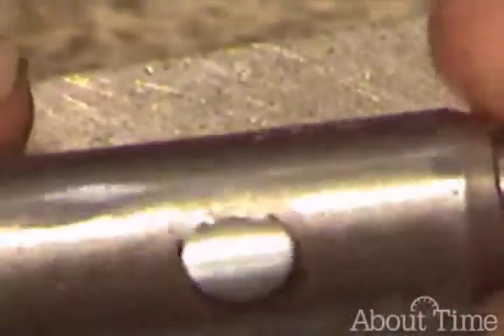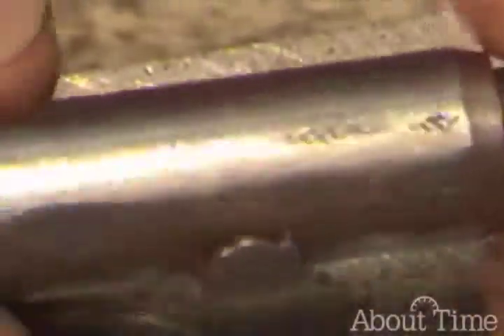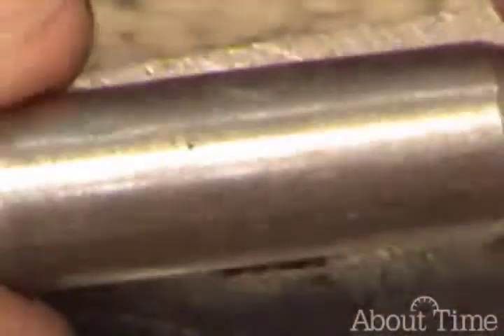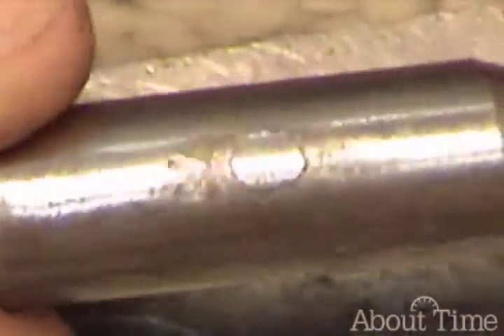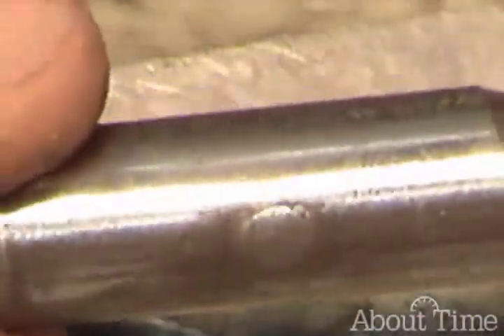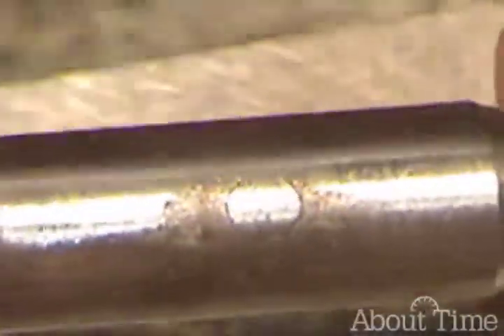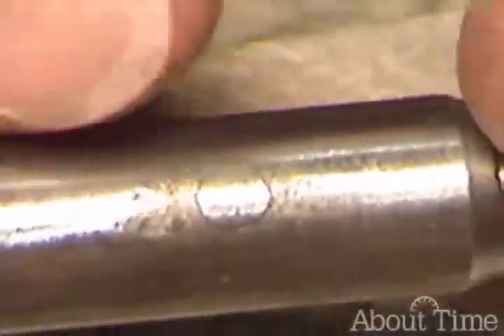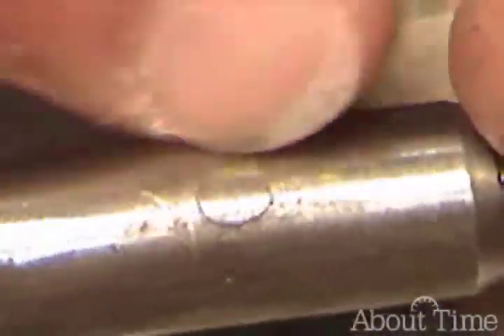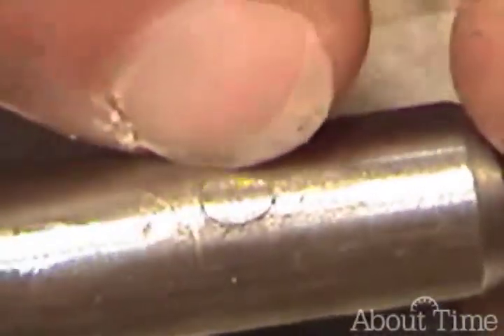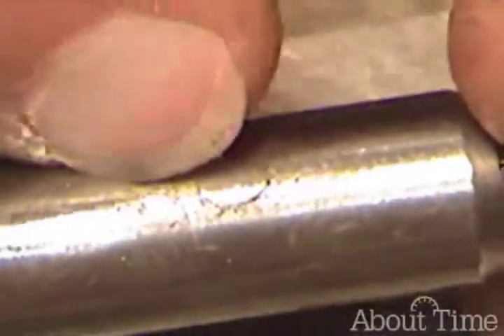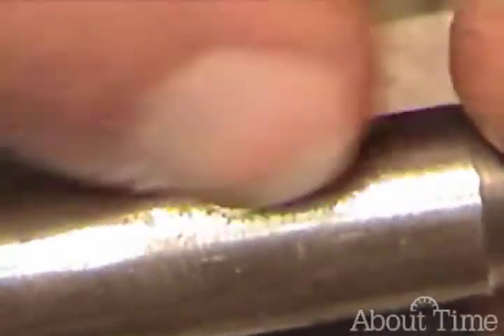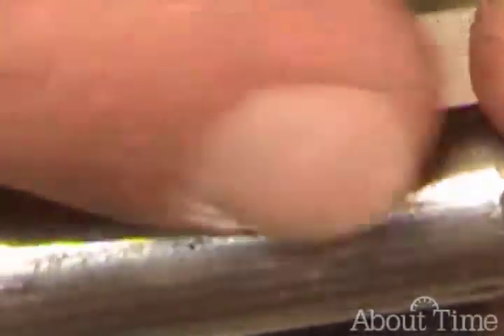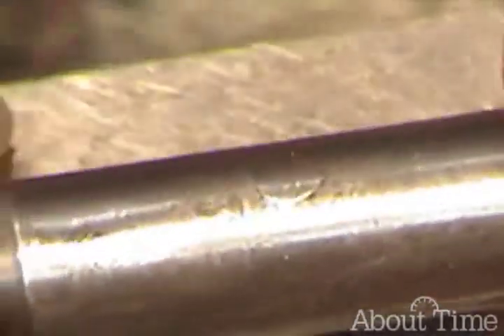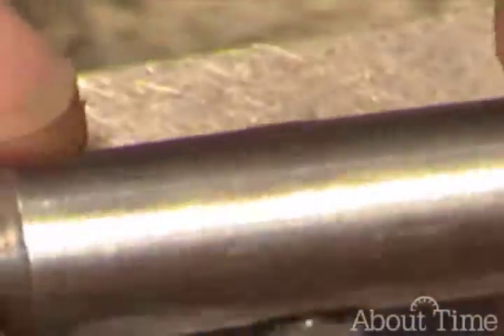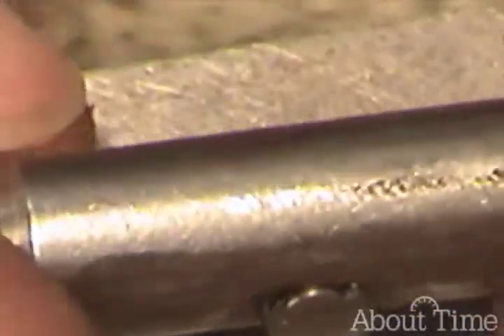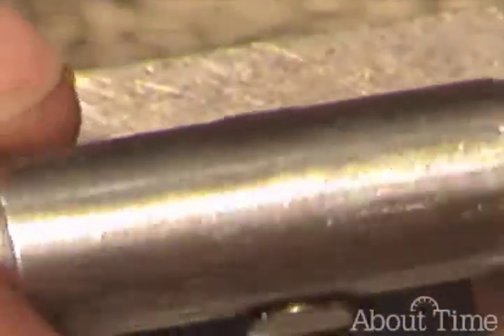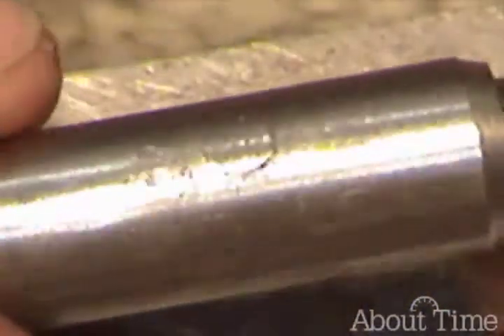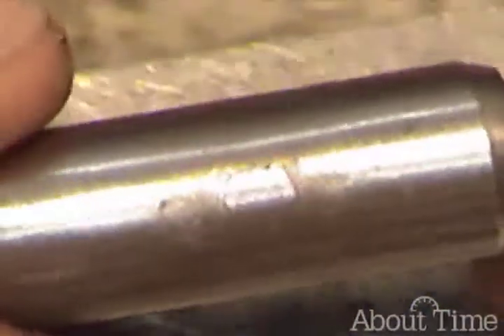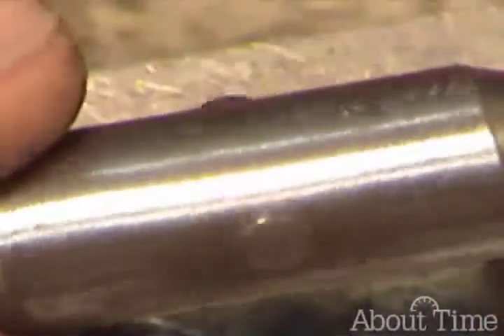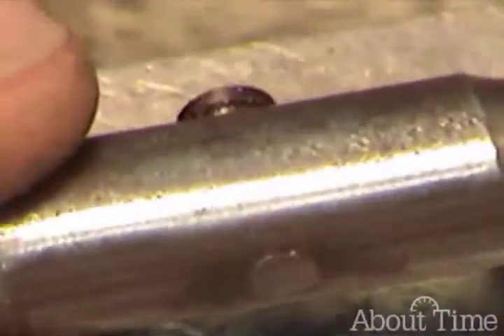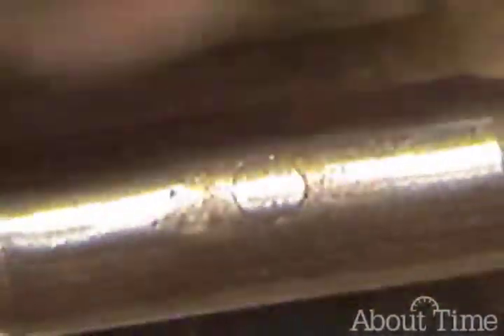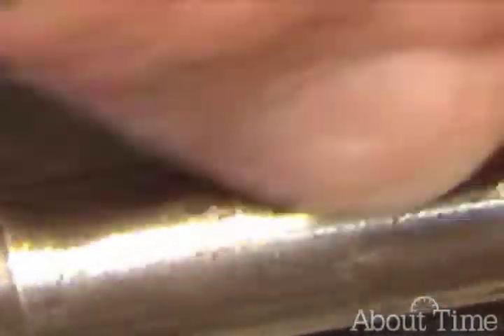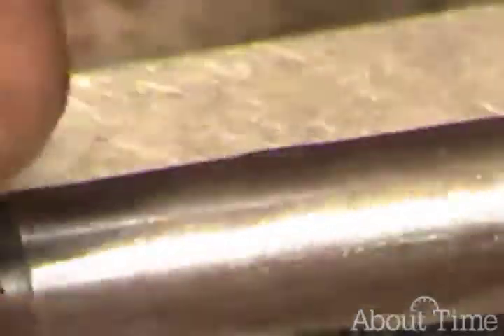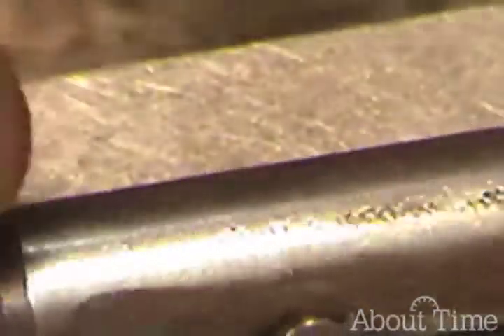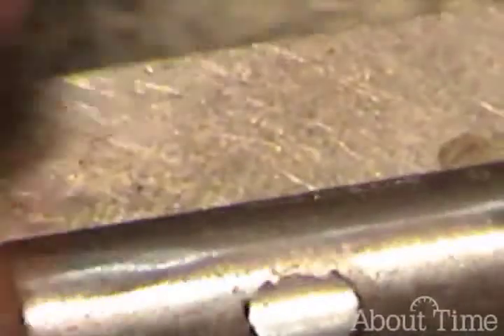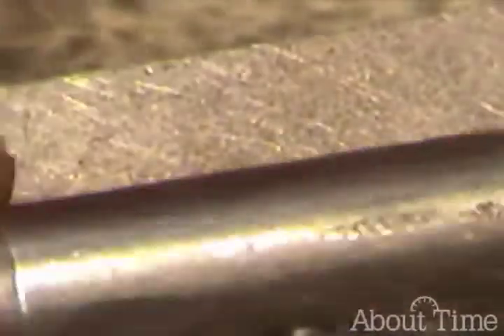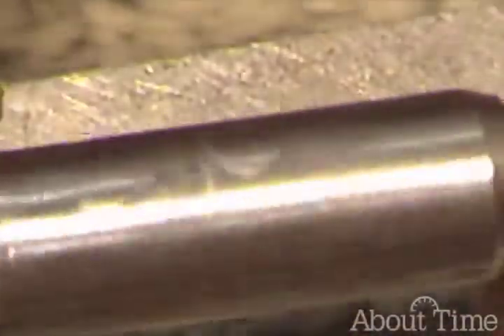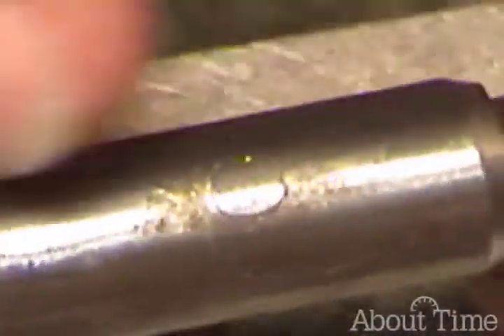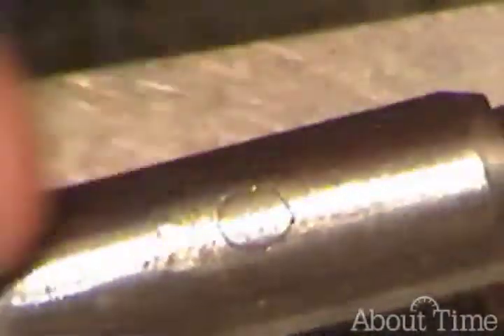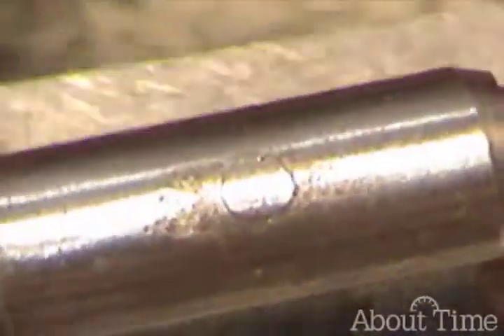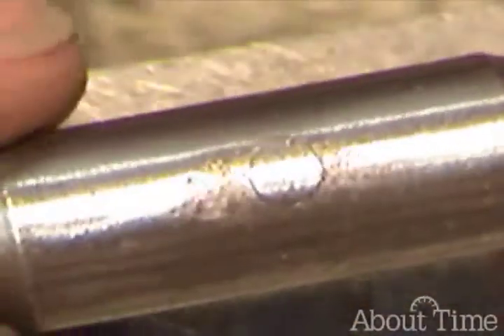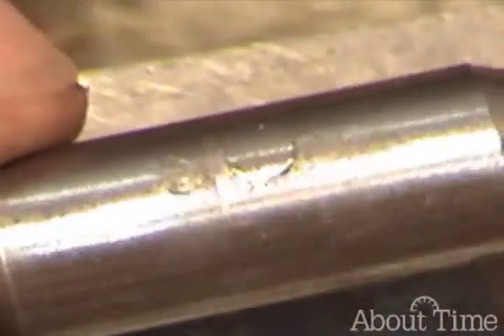Looking rather nice there. Notice also, while I was there, I machined off that peen — I just ground that off. We don't want that sticking up and catching things.